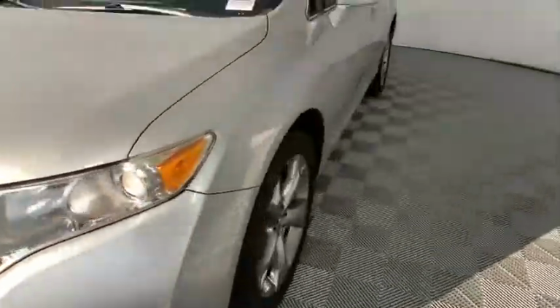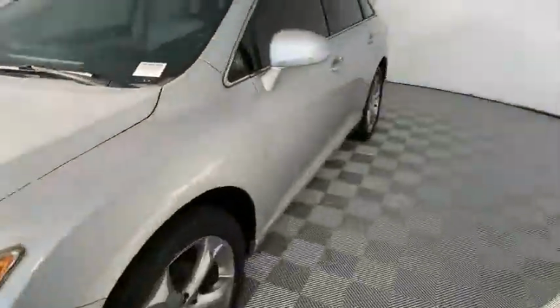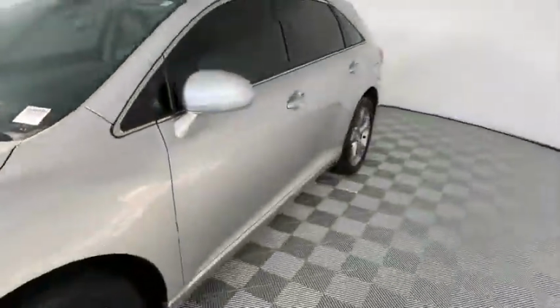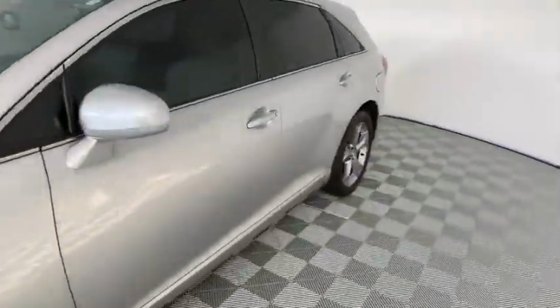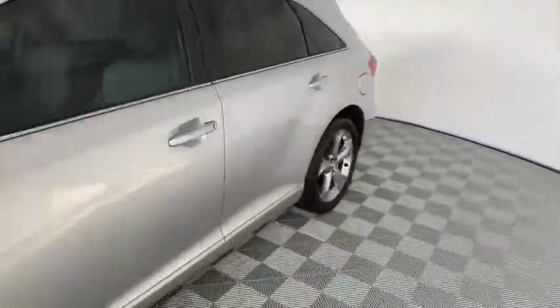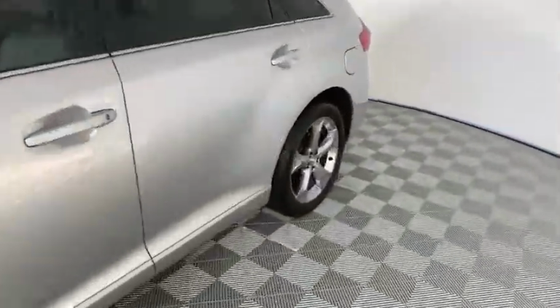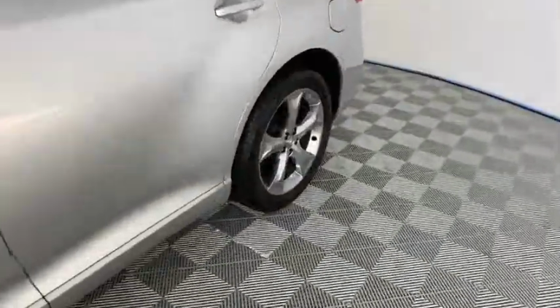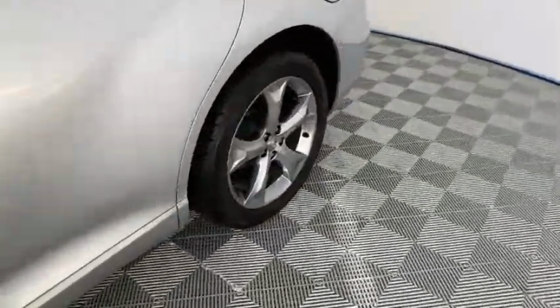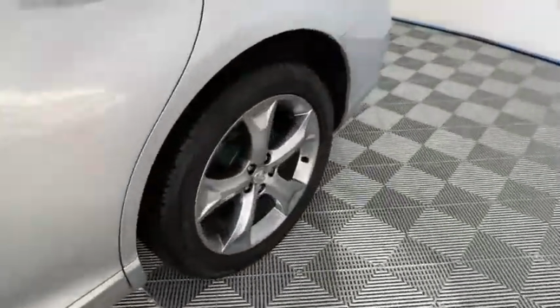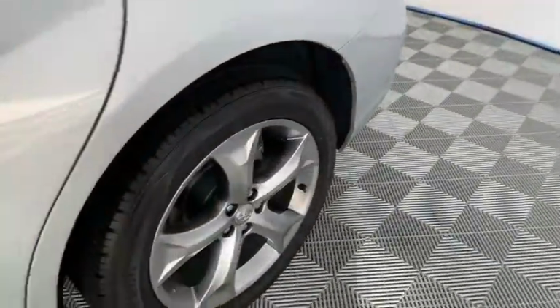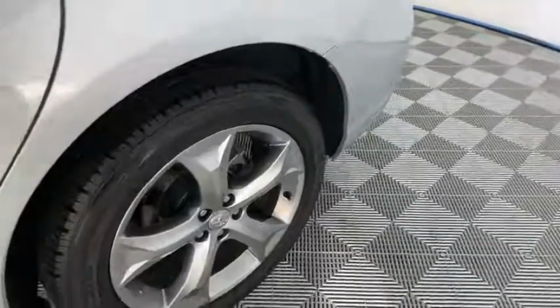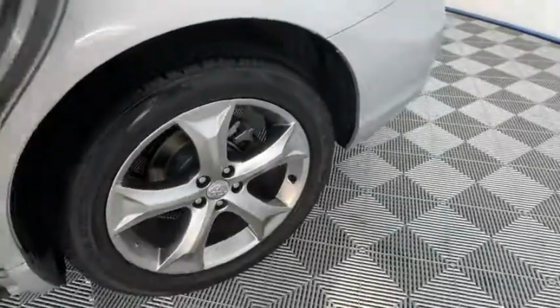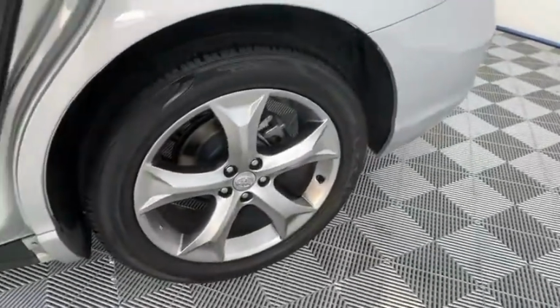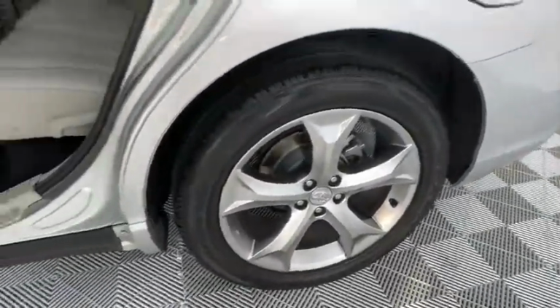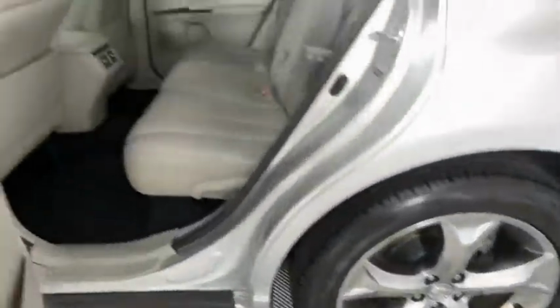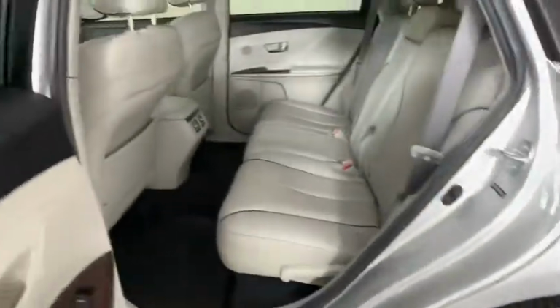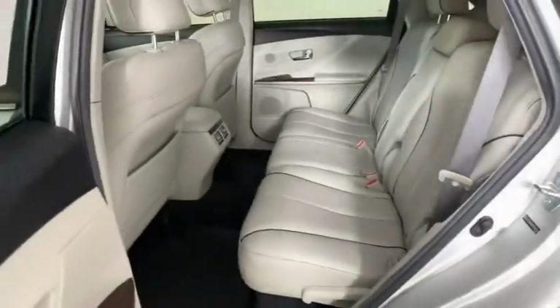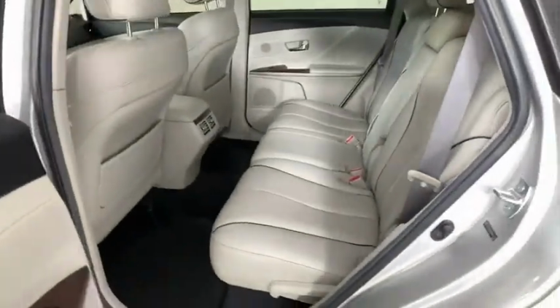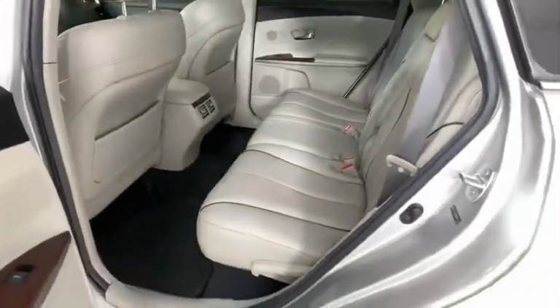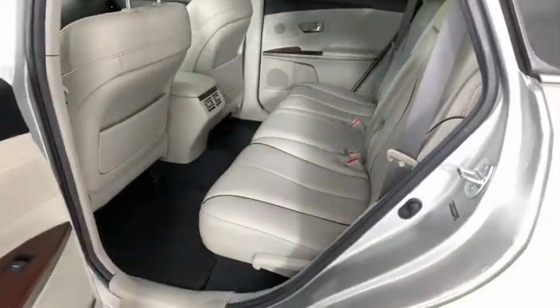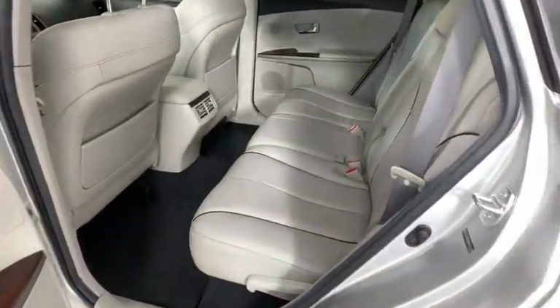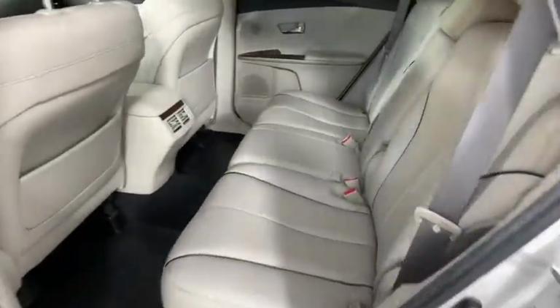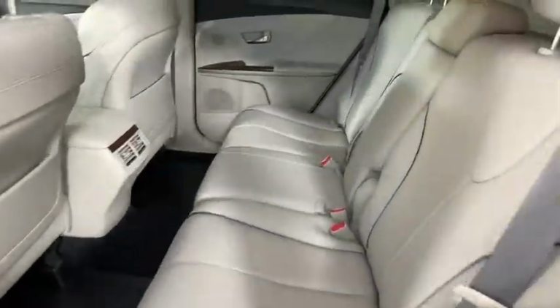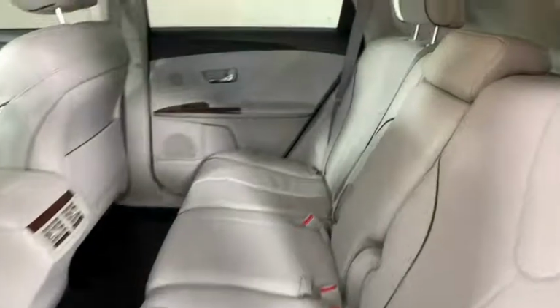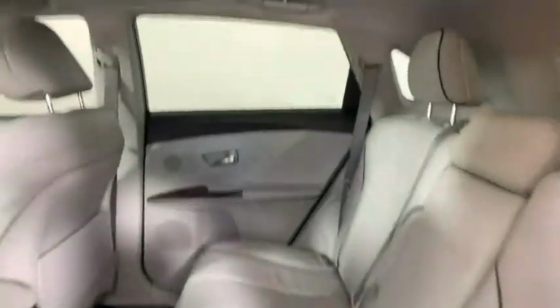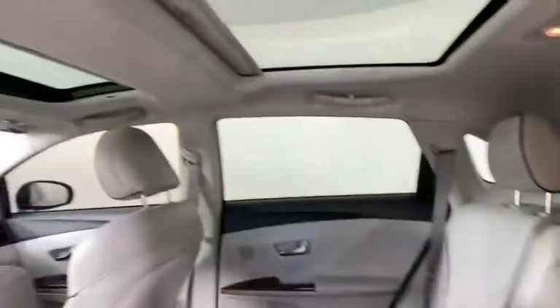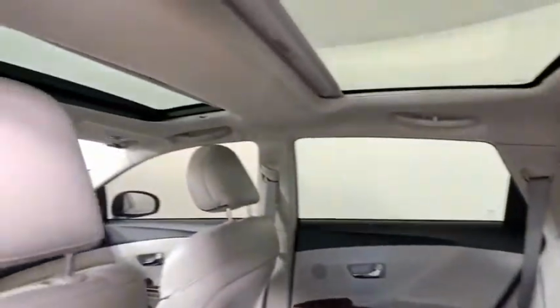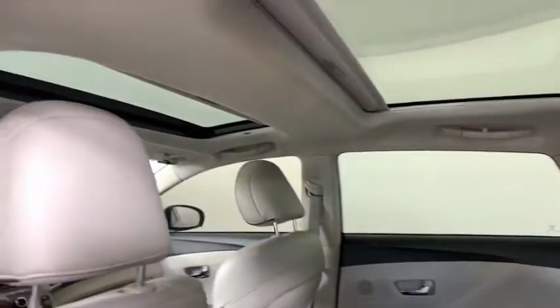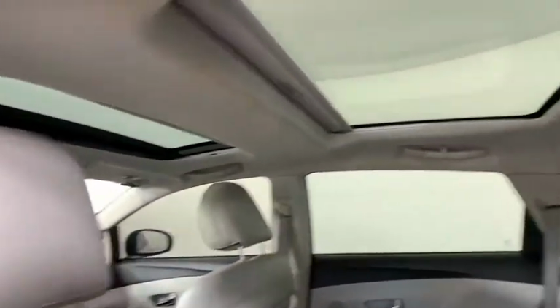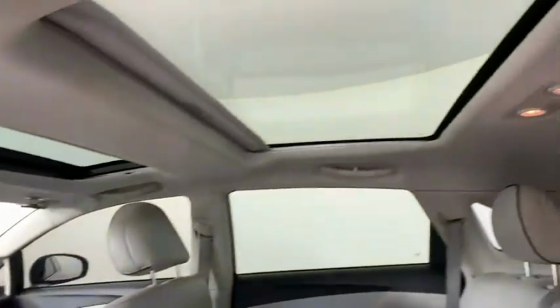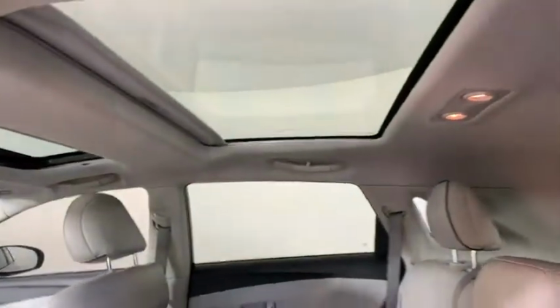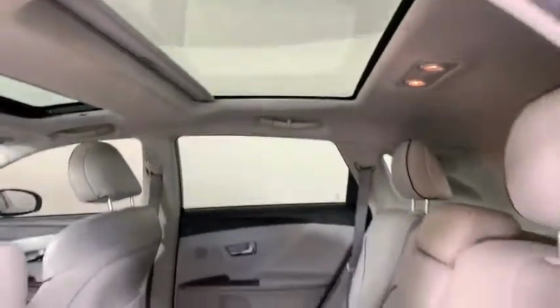This vehicle has less than 120,000 miles. Here are some of this vehicle's great options: traction control, stability control, anti-lock braking system, keyless entry, and steering wheel audio control.